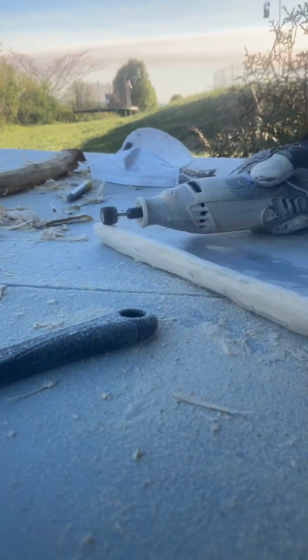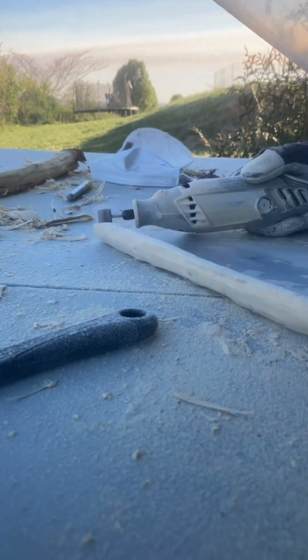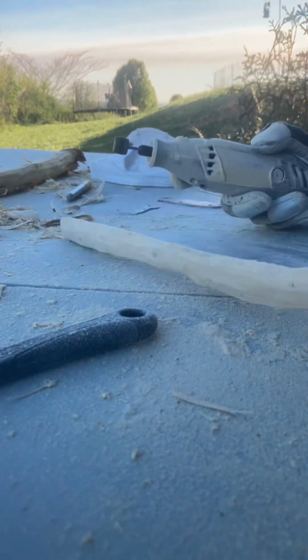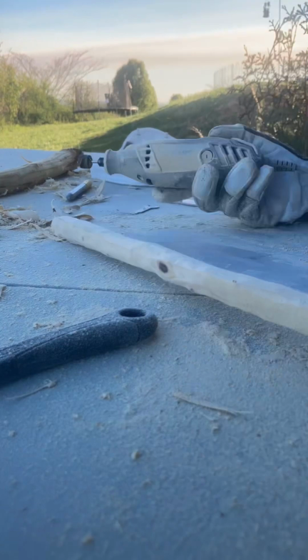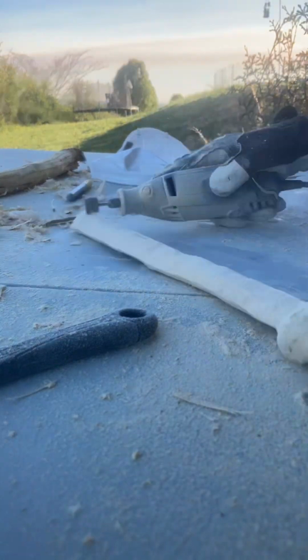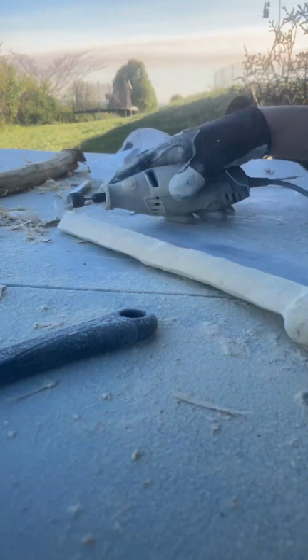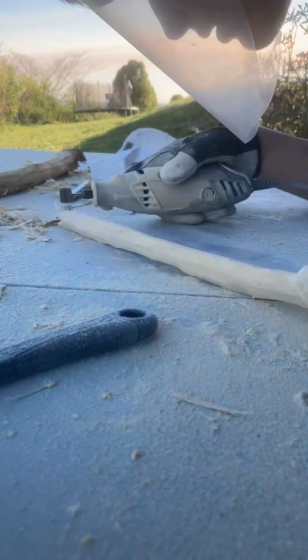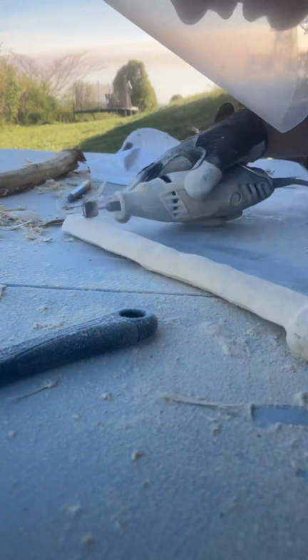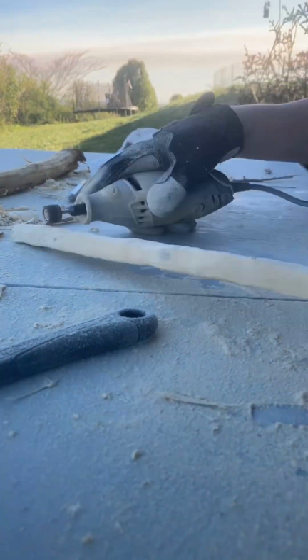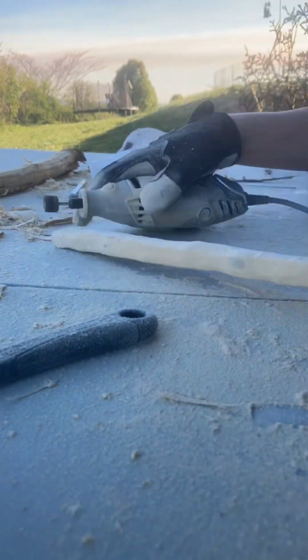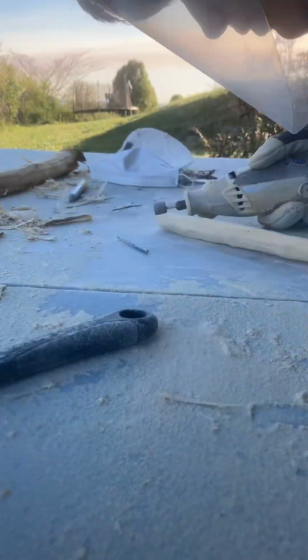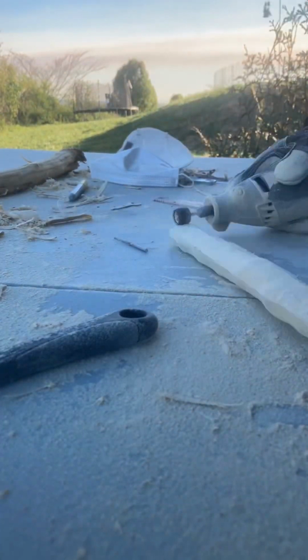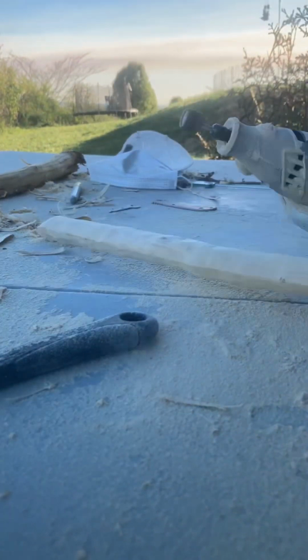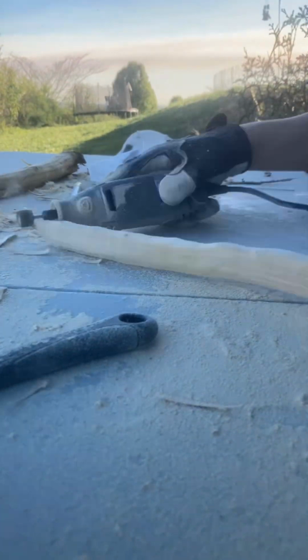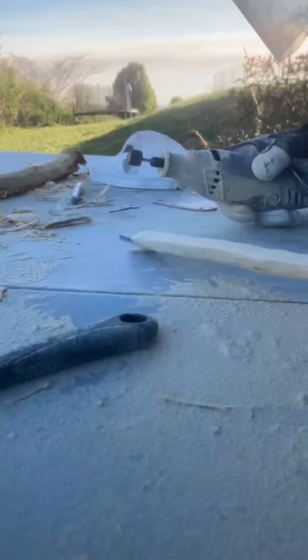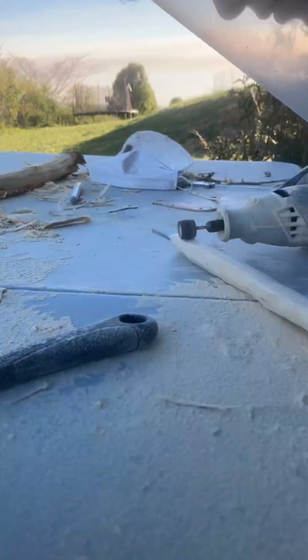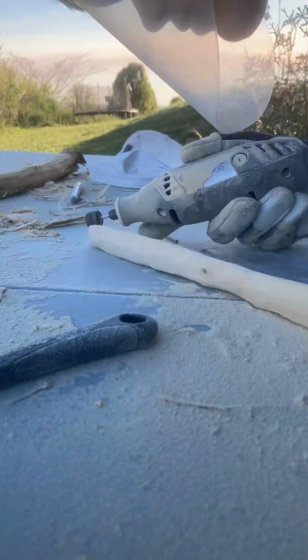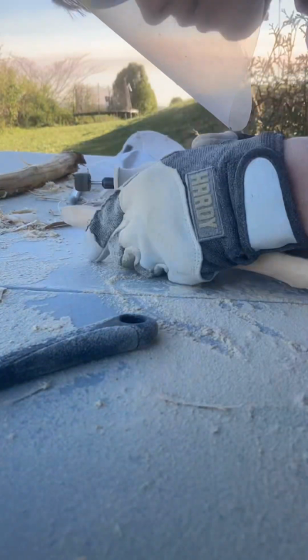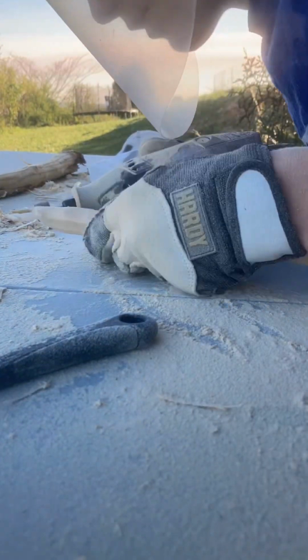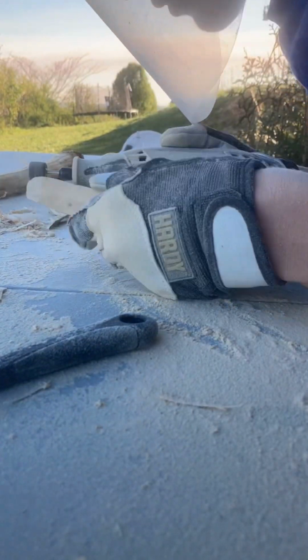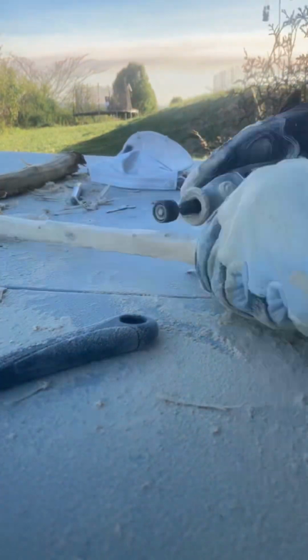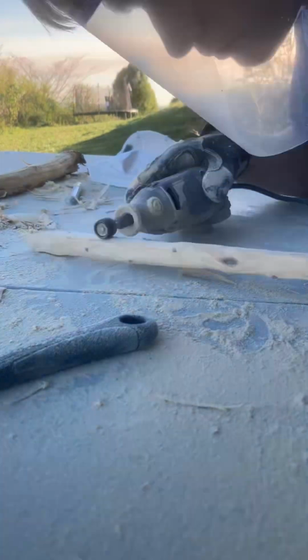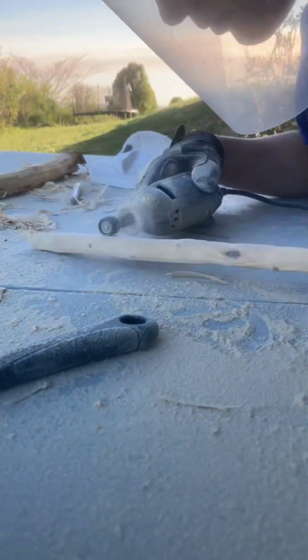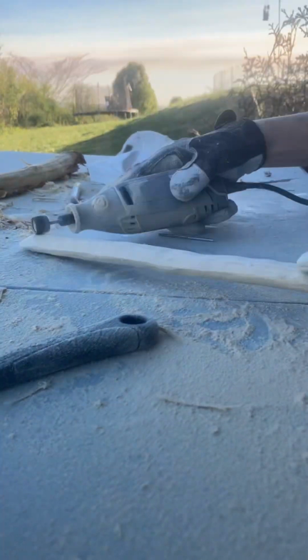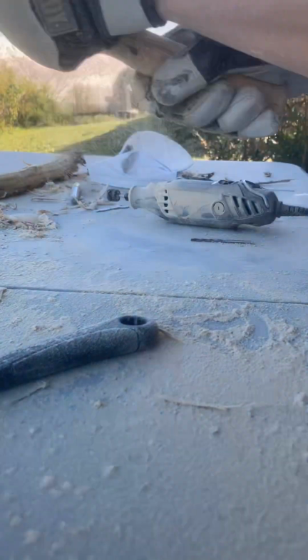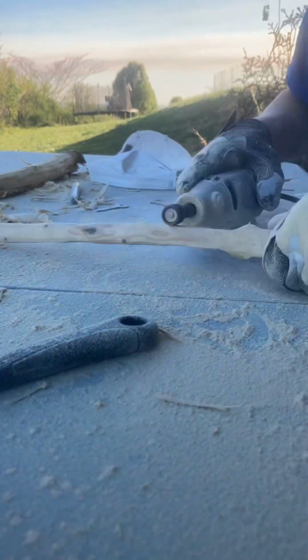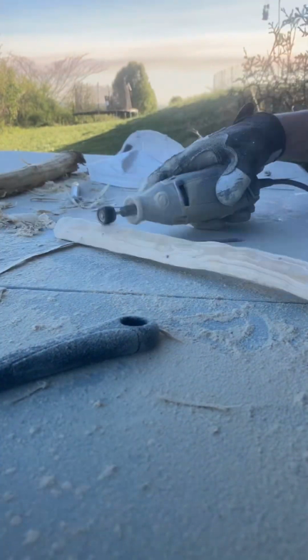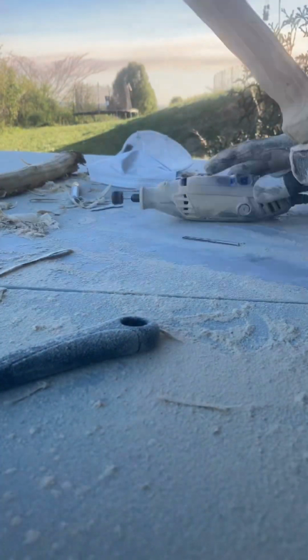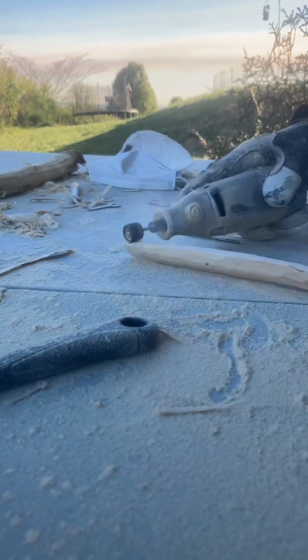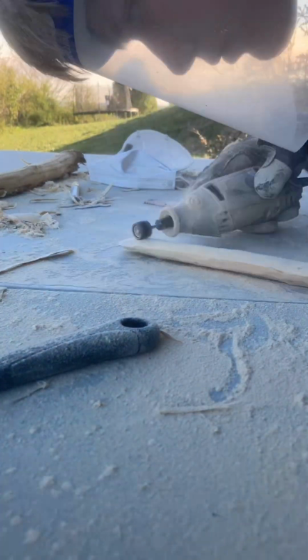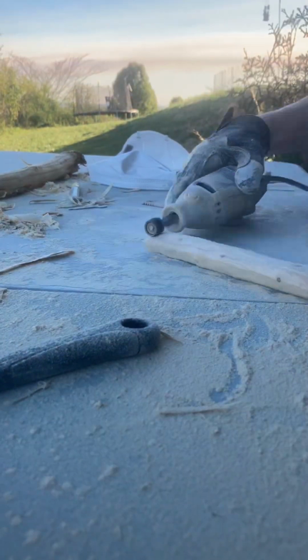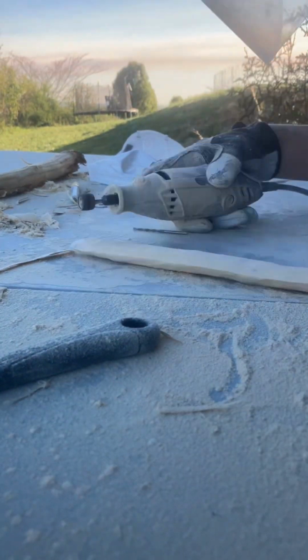After that, I continued sharpening it. Sharpening wasn't too hard — it was pretty quick — but it did make me have to smooth it out more in the end, so that took a while too.